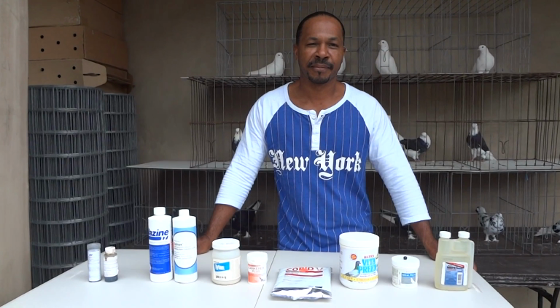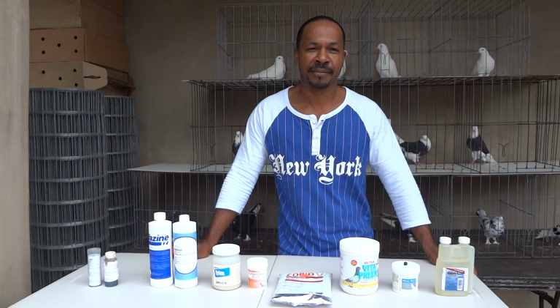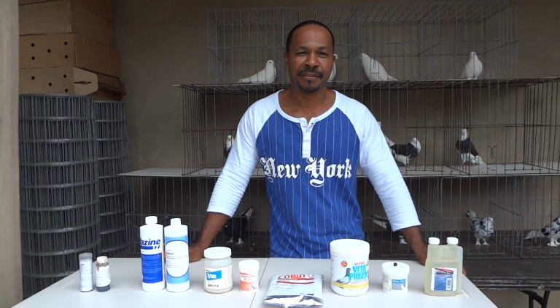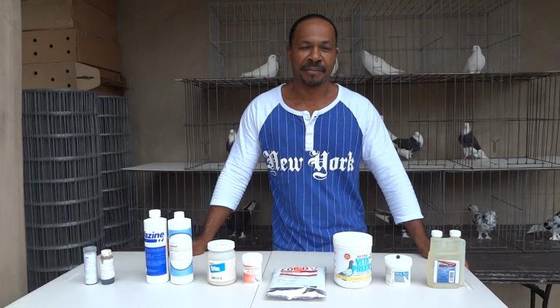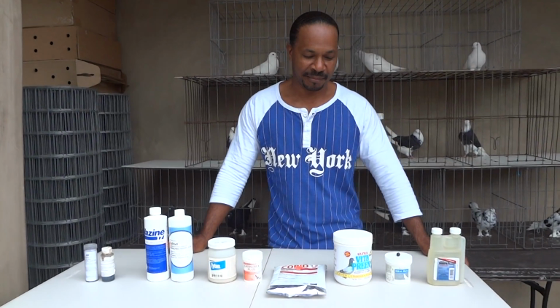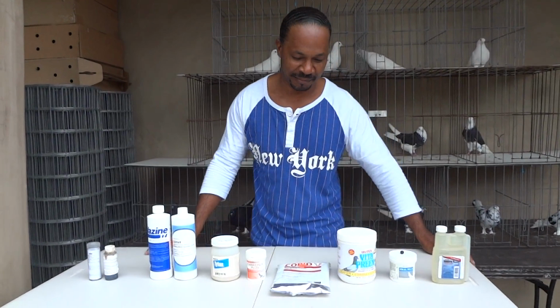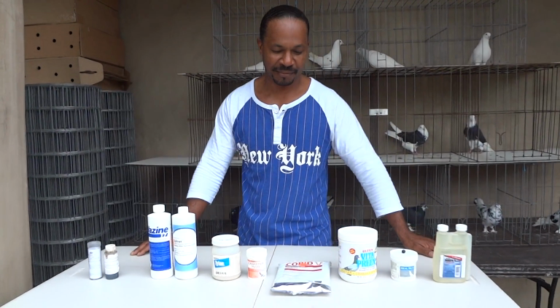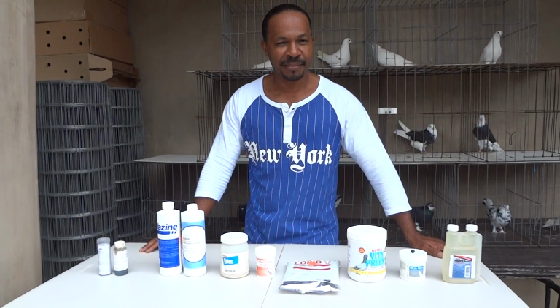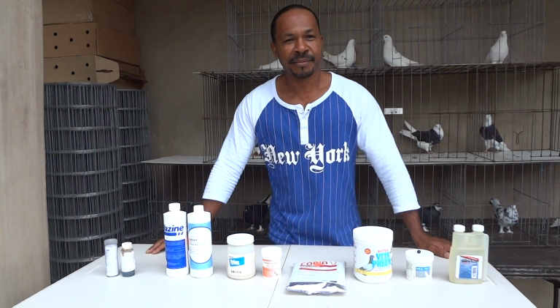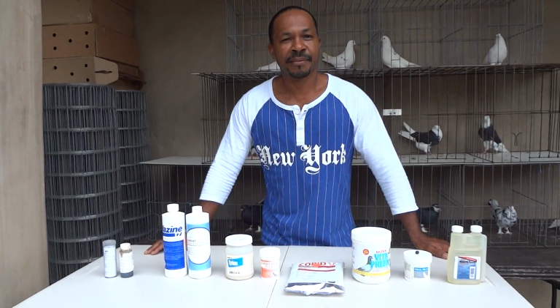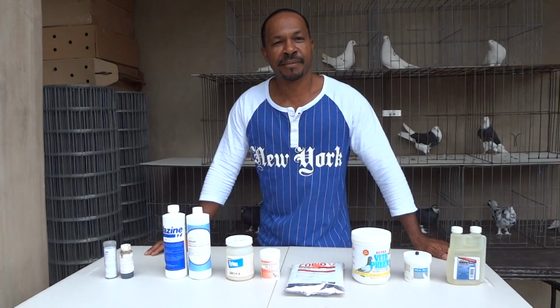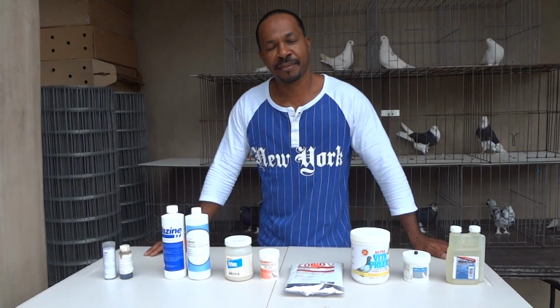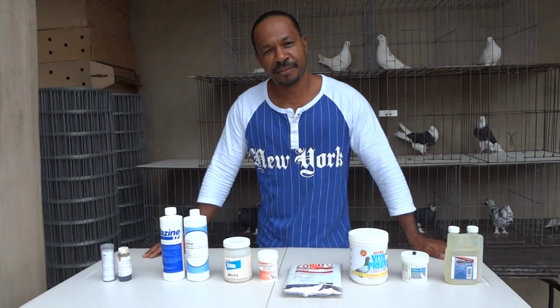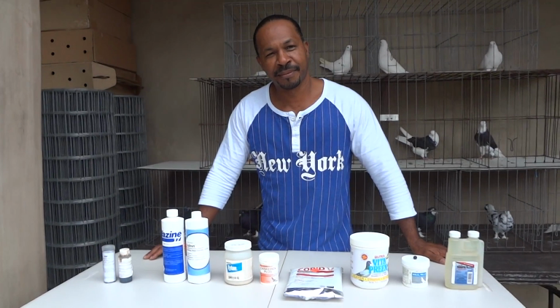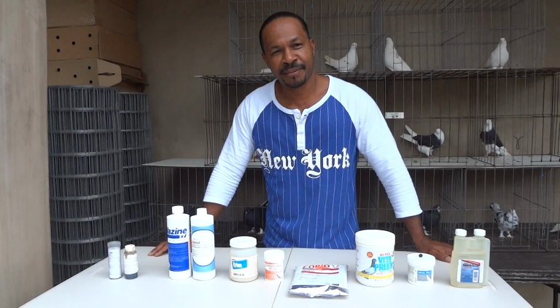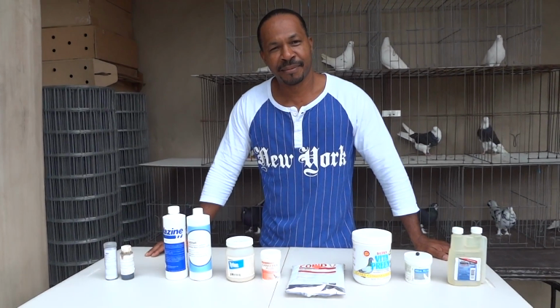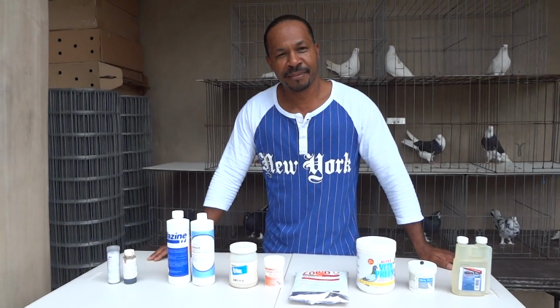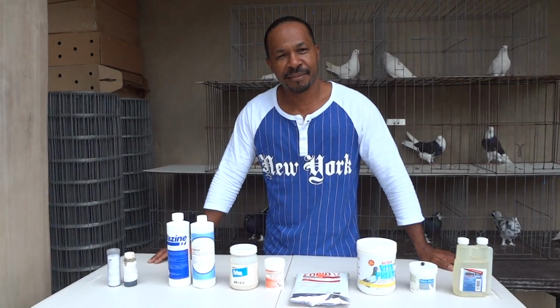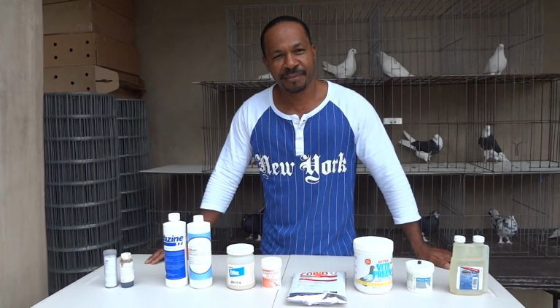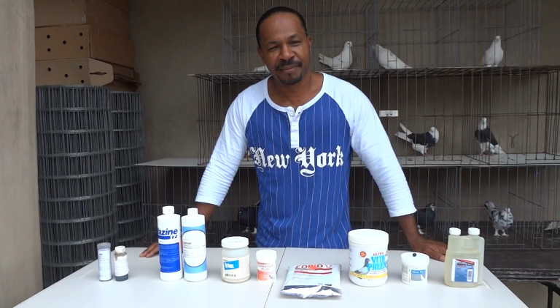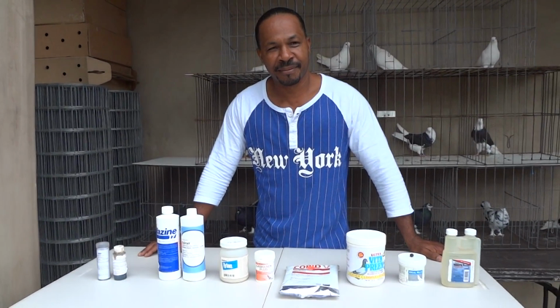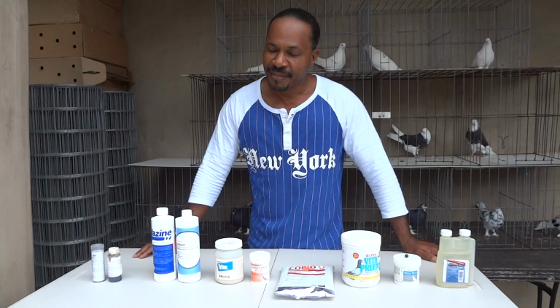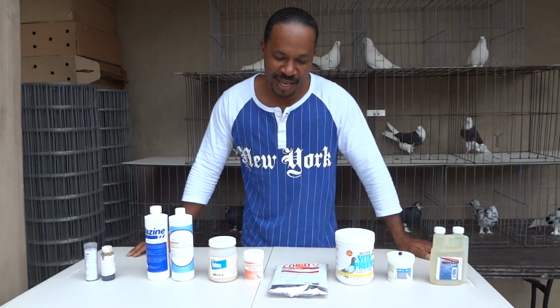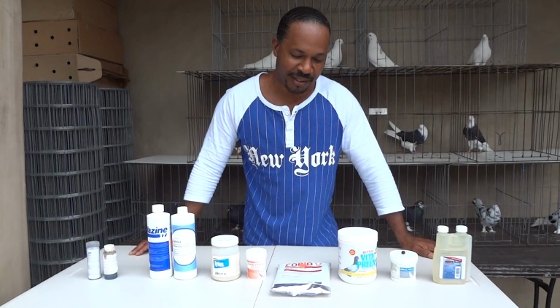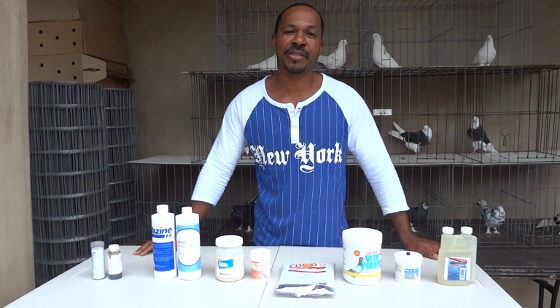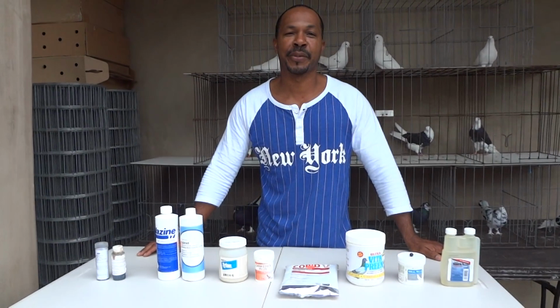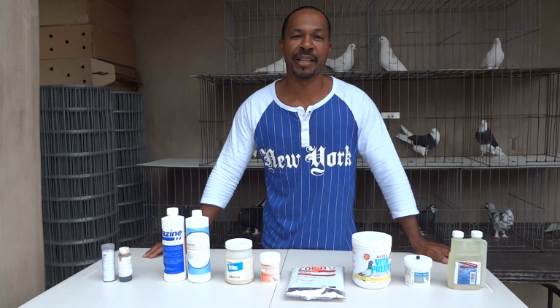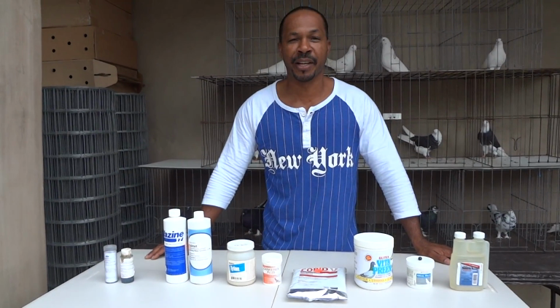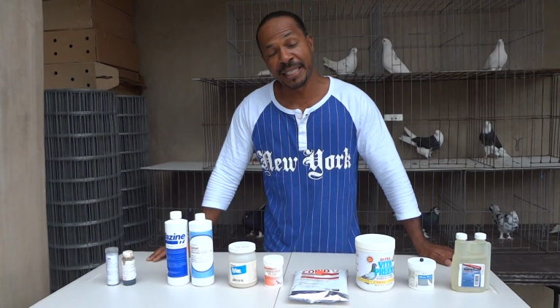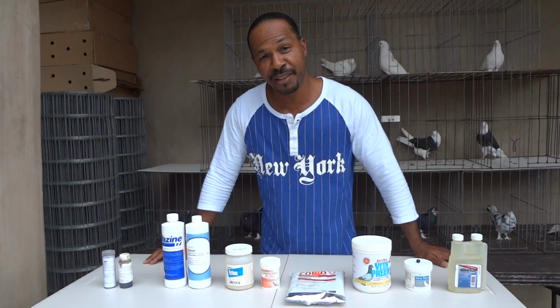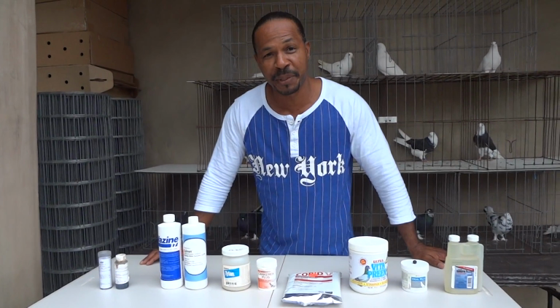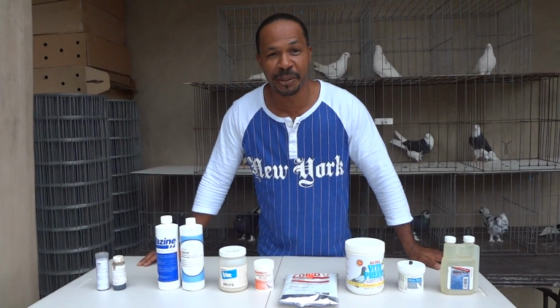Alright guys, welcome again. Another episode of Roller Pigeon Evolution. I am Danny. This is Sam Smitty. How are you doing today, Sam? Excellent. Thanks you guys for joining us for another edition of Roller Pigeon Evolution.